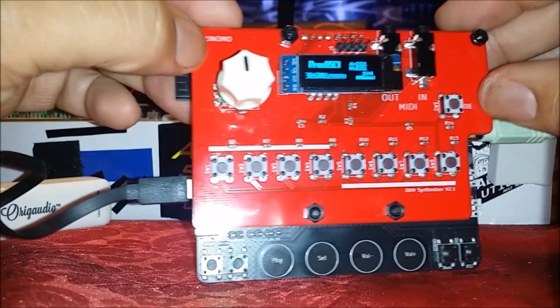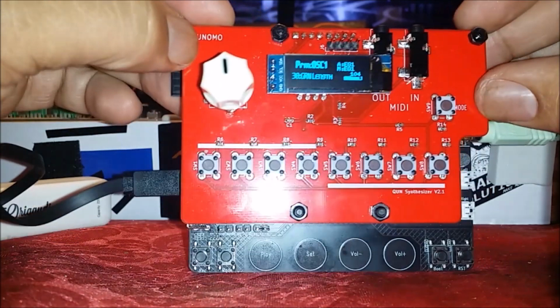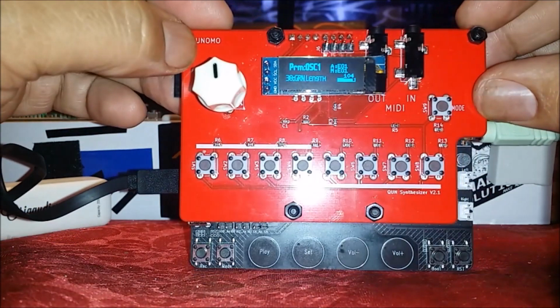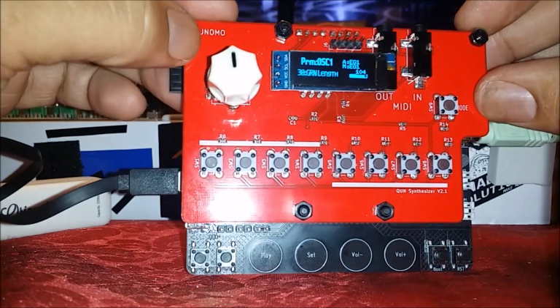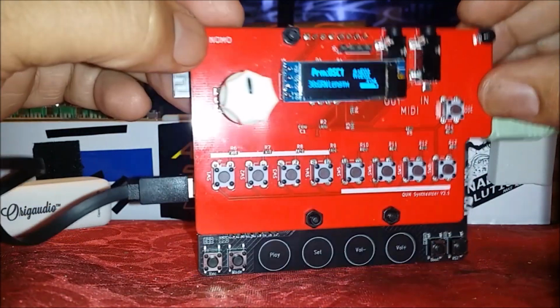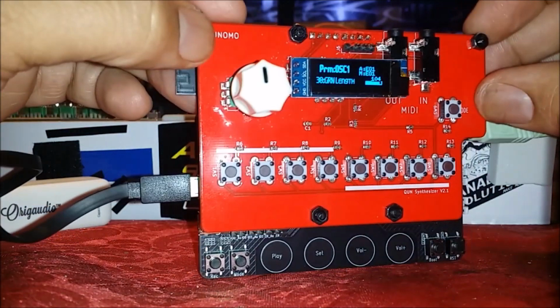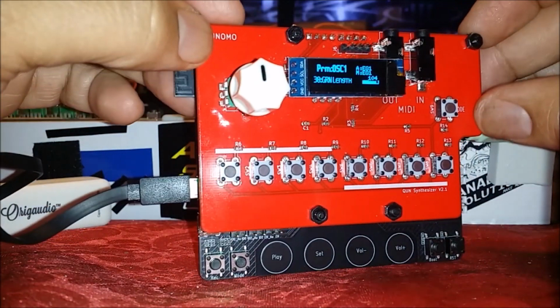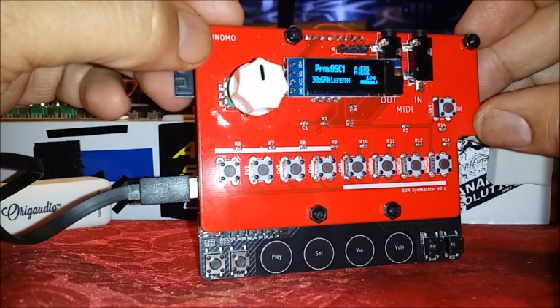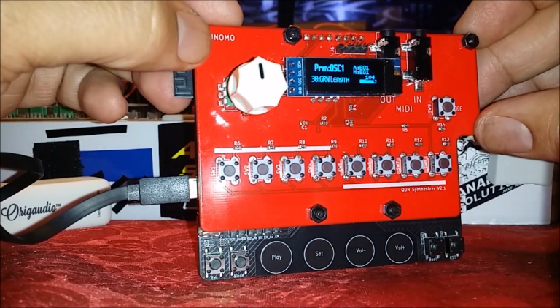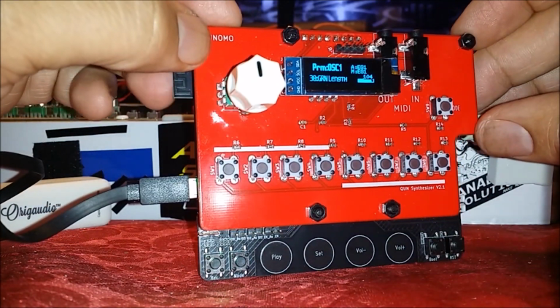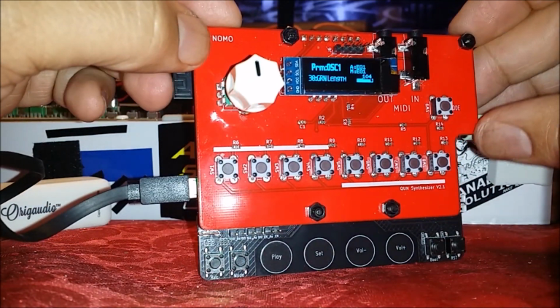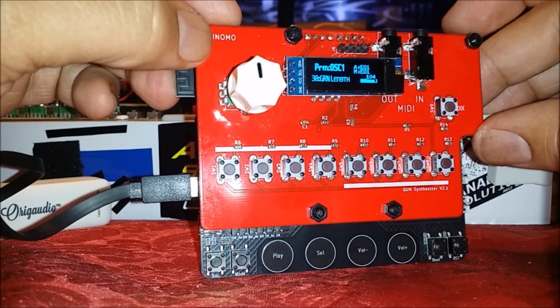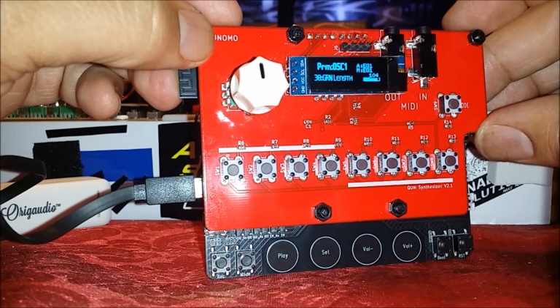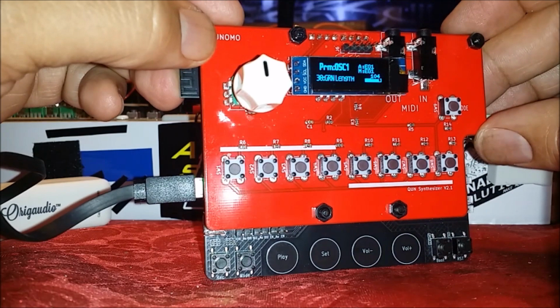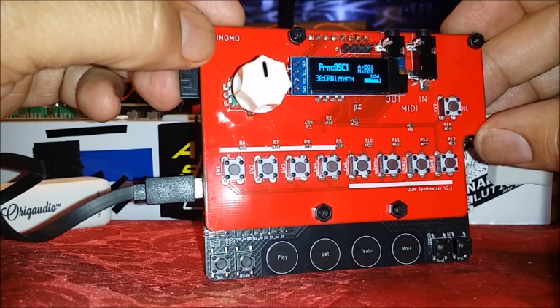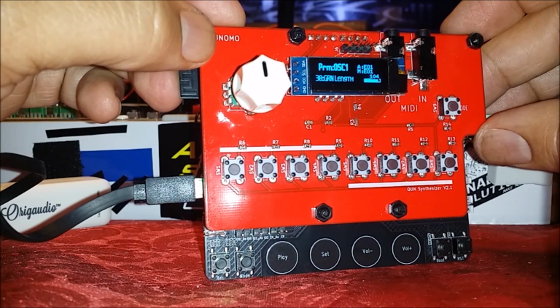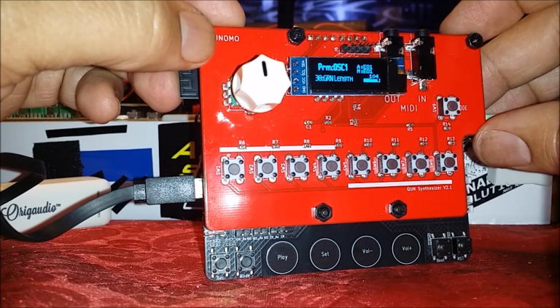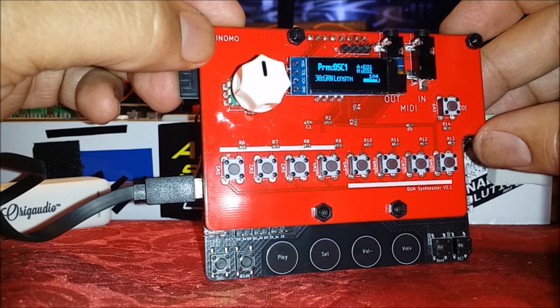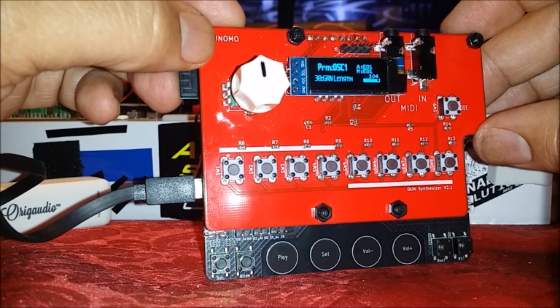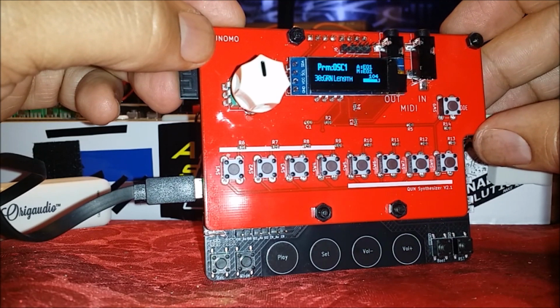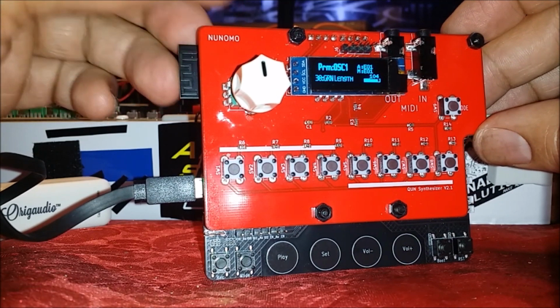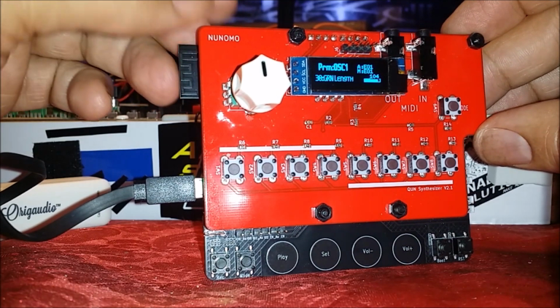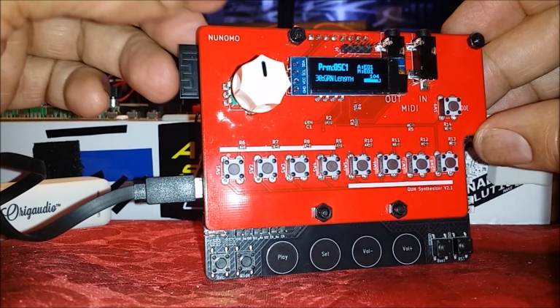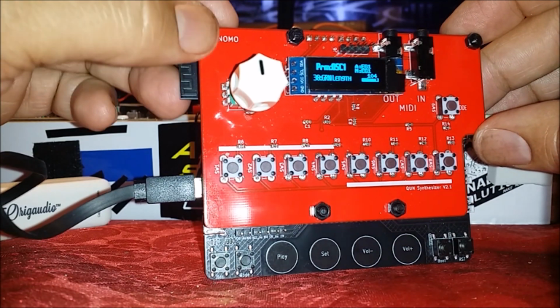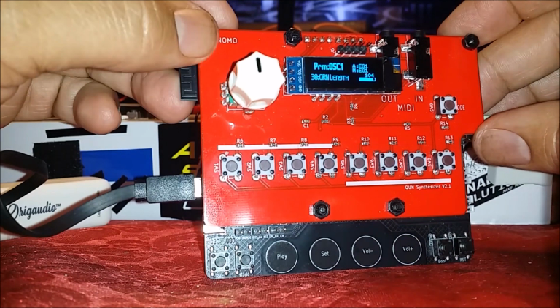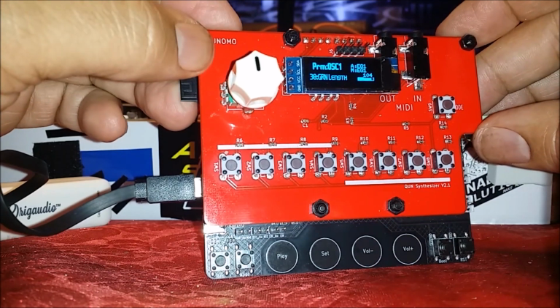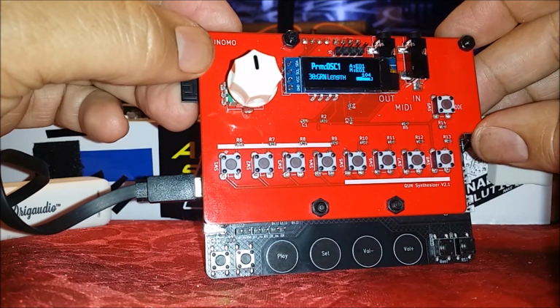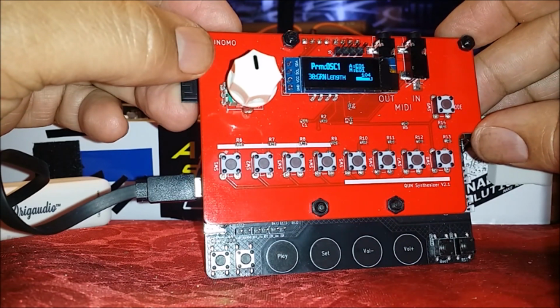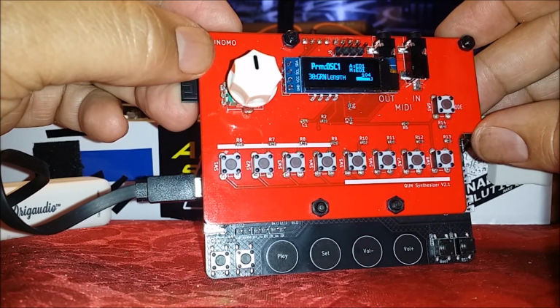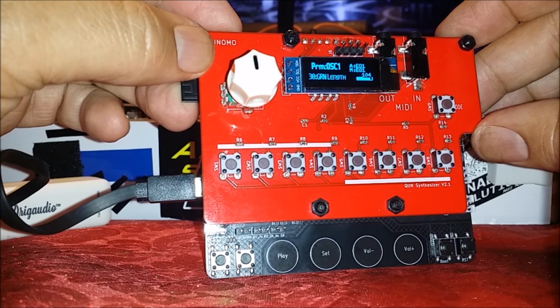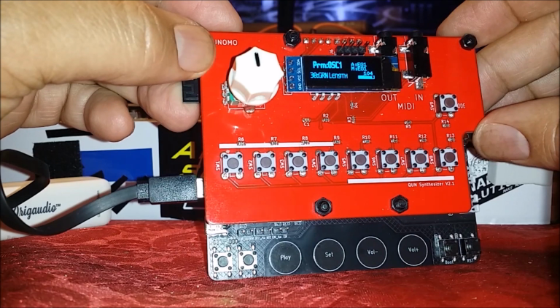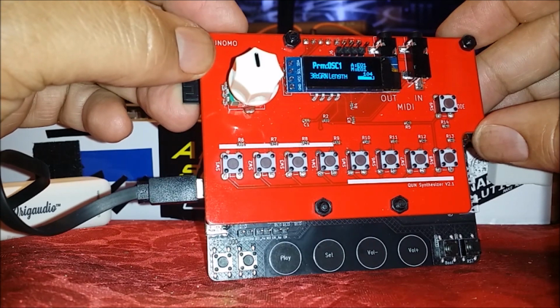So at this point I've gone over the basic features. I'm going to stop talking and just fool around to show you some of the features of the granular synth.